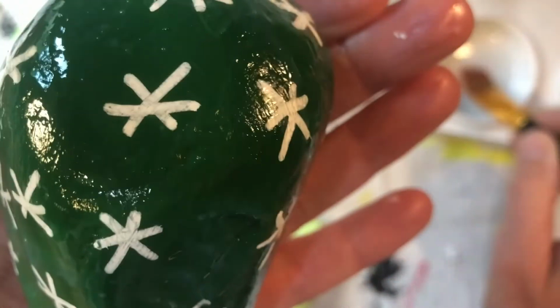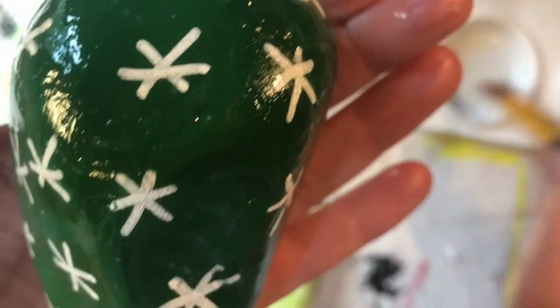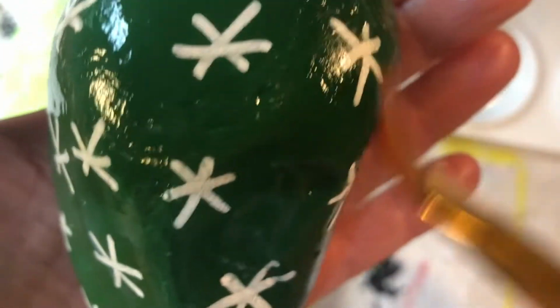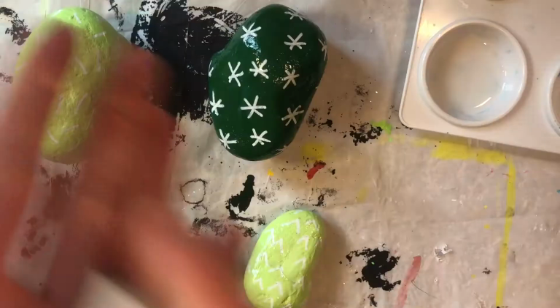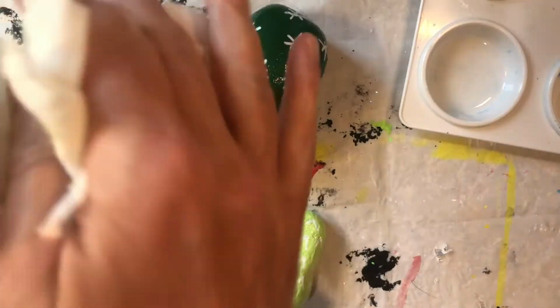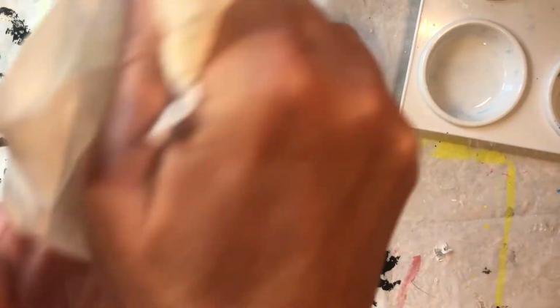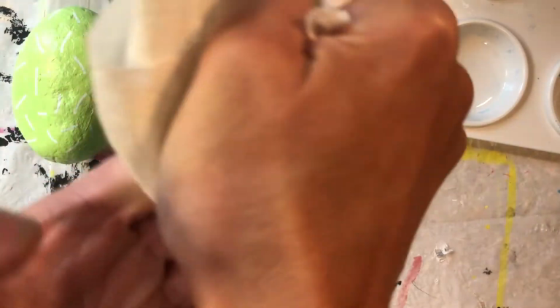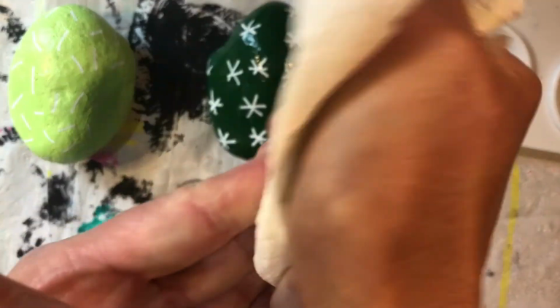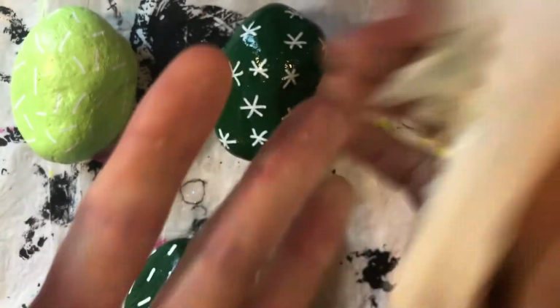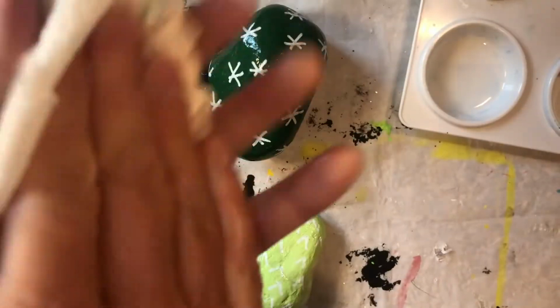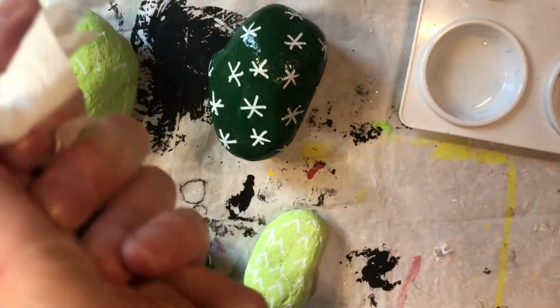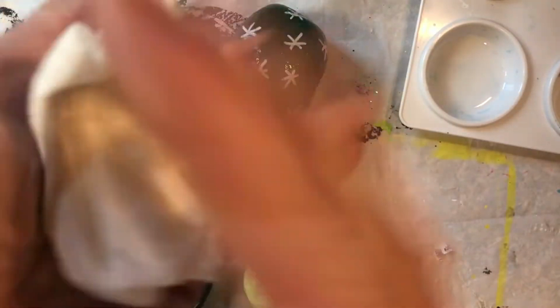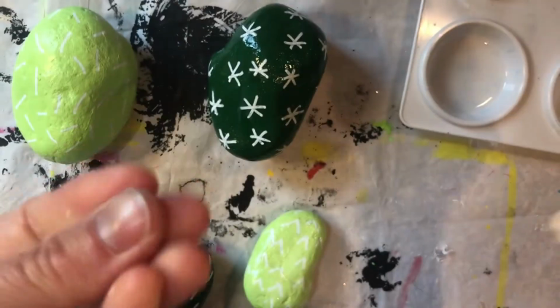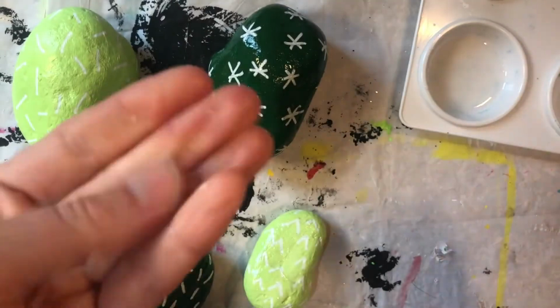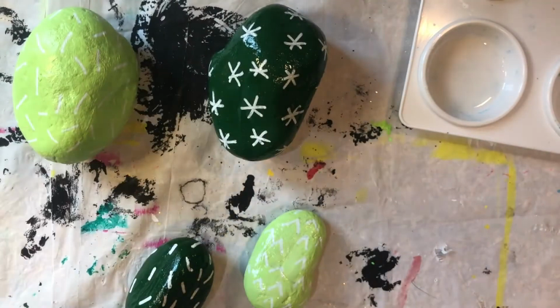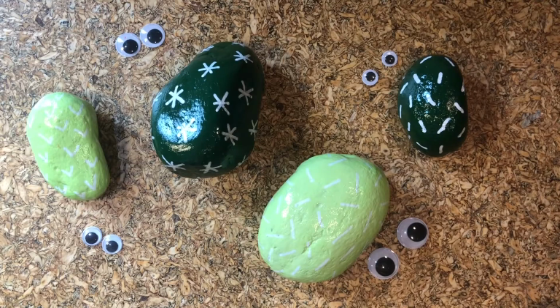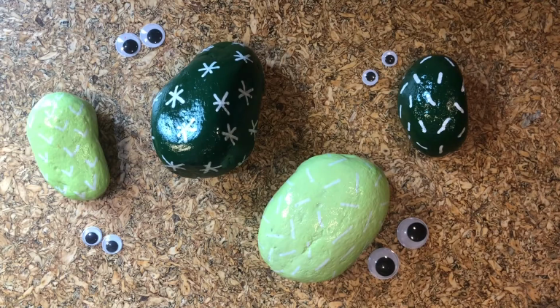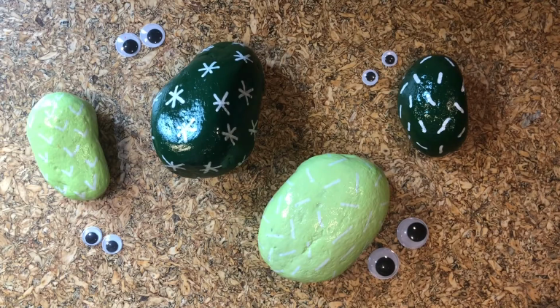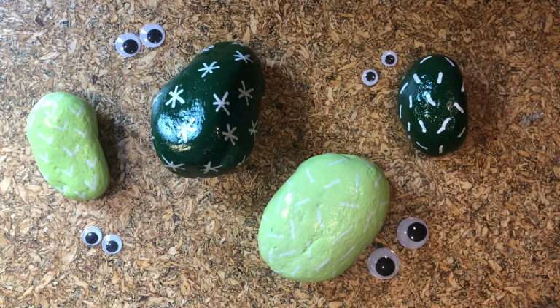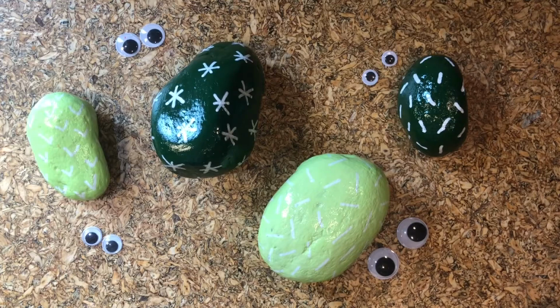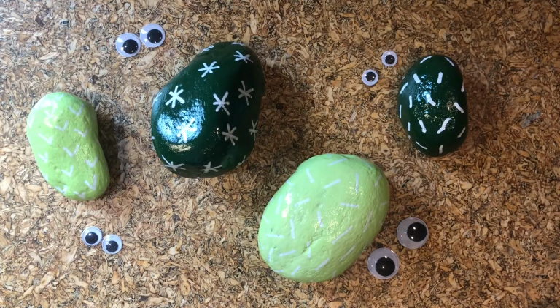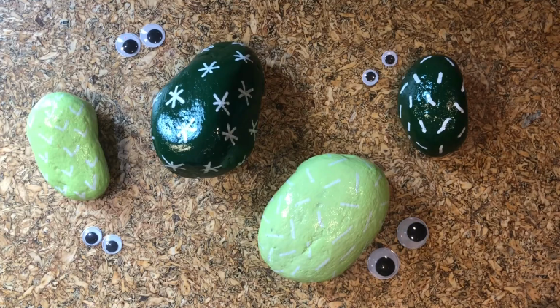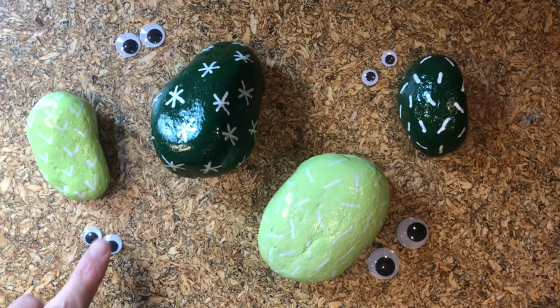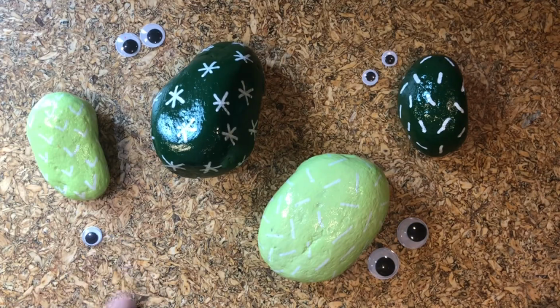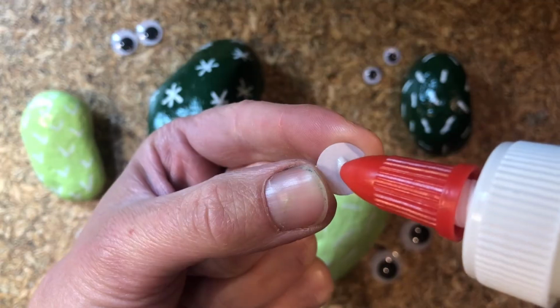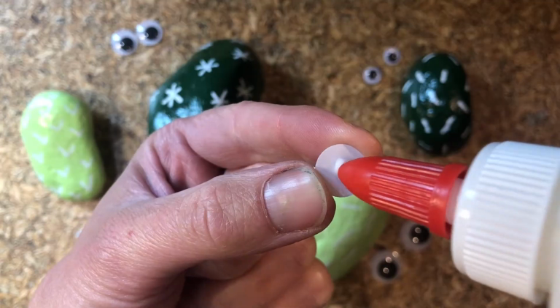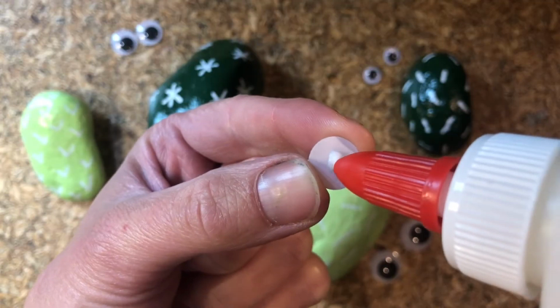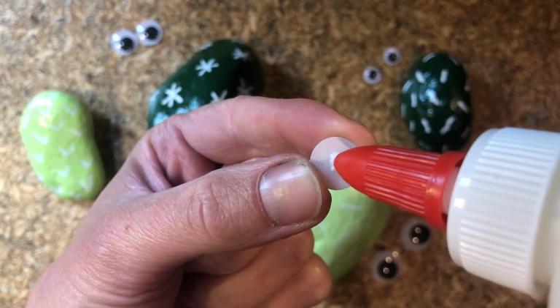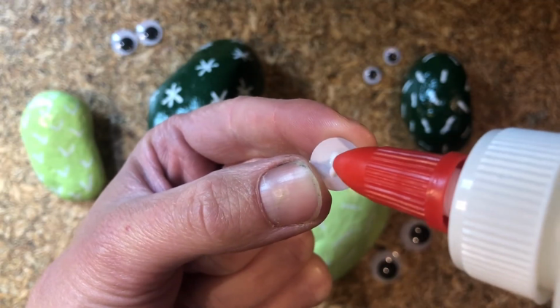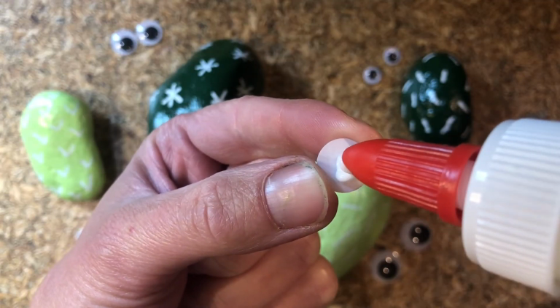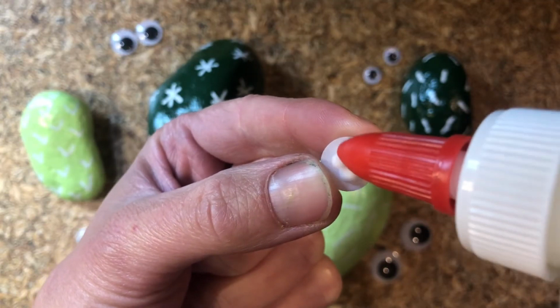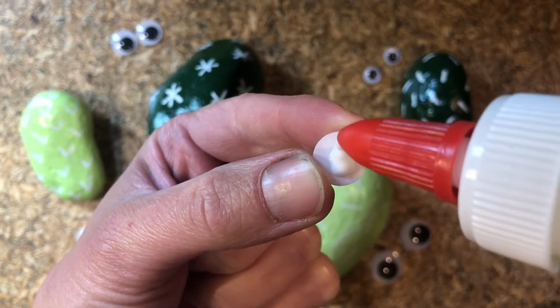Shiny! Man, this is so messy. Now's my favorite time — googly eye time! Grab your glue and you know what to do.